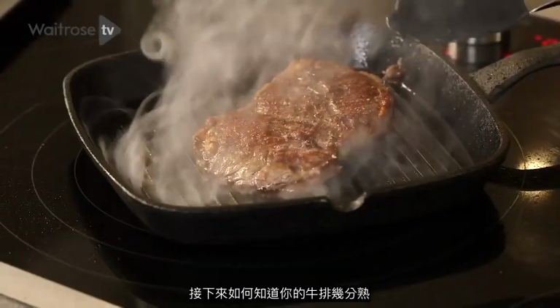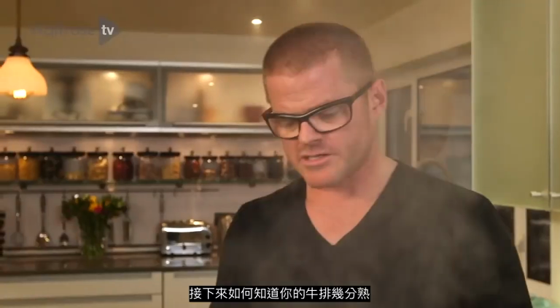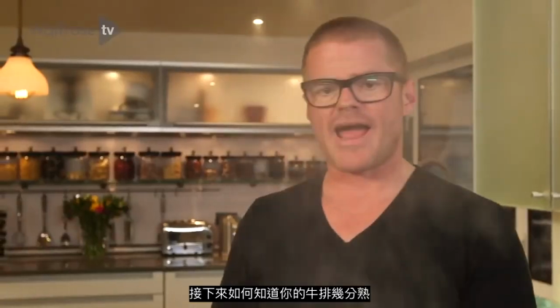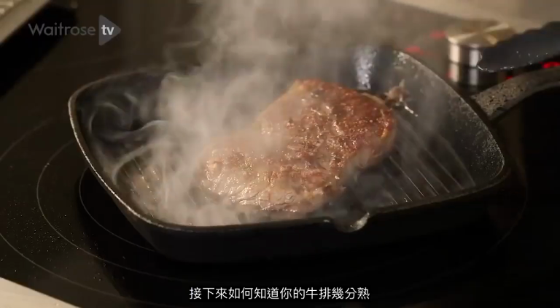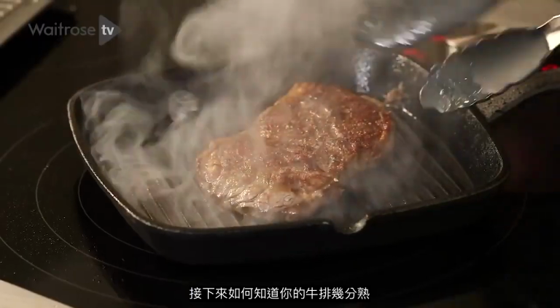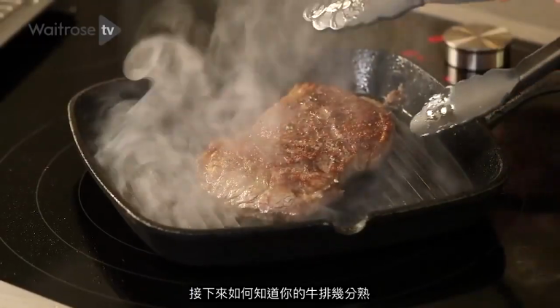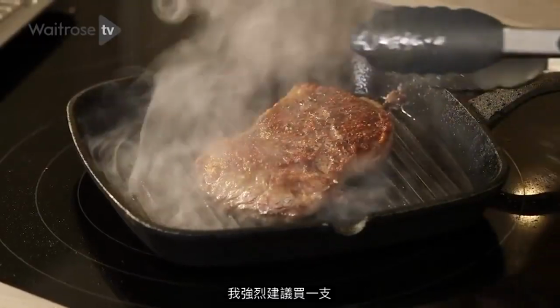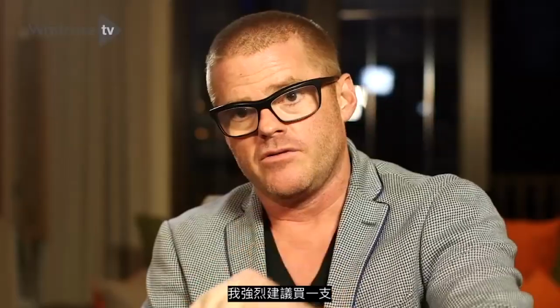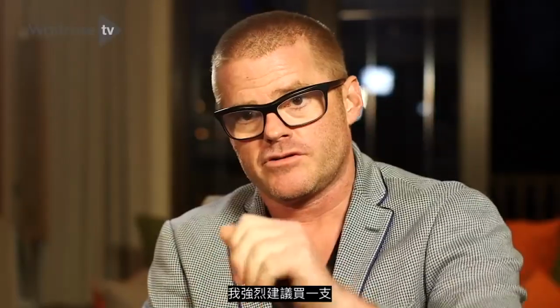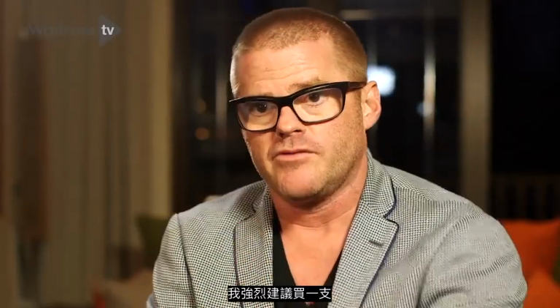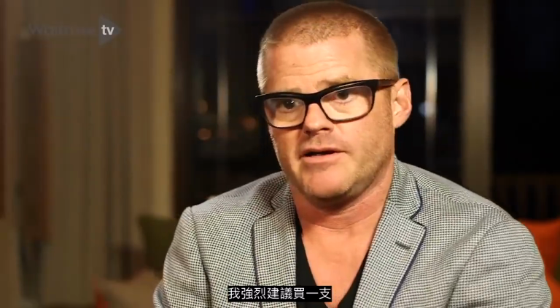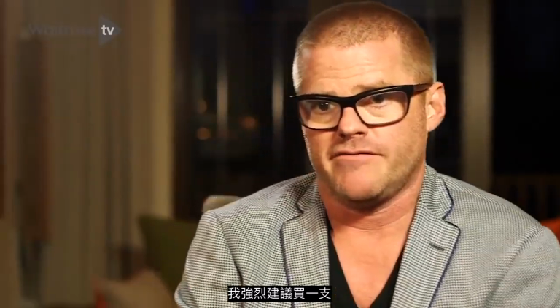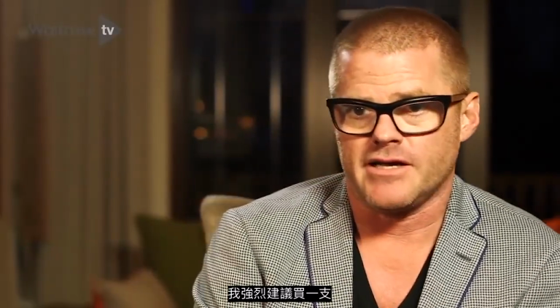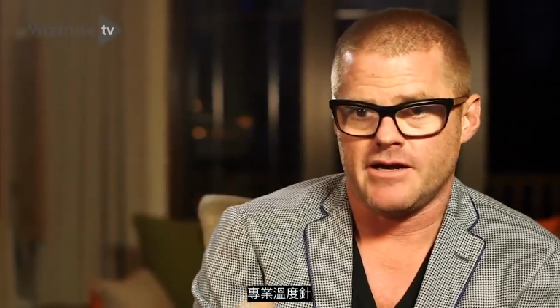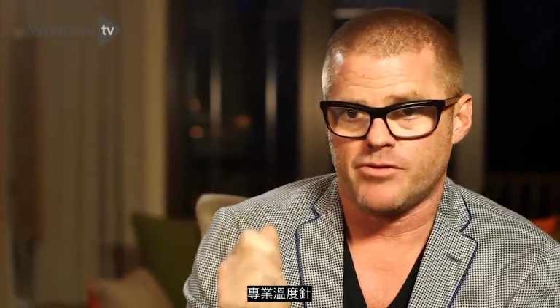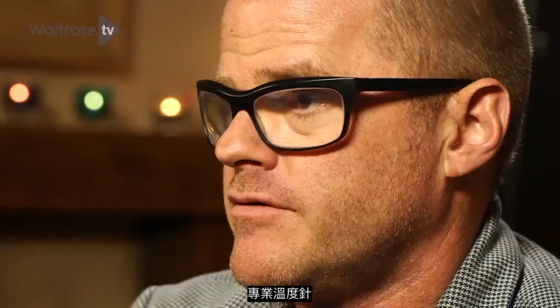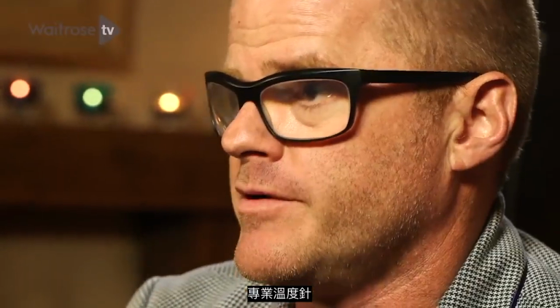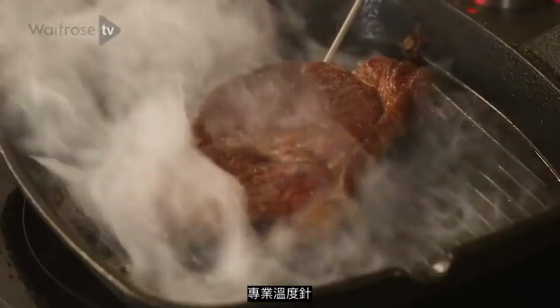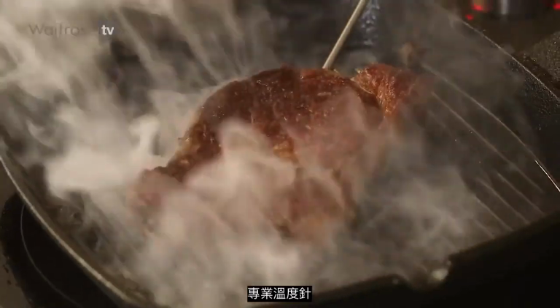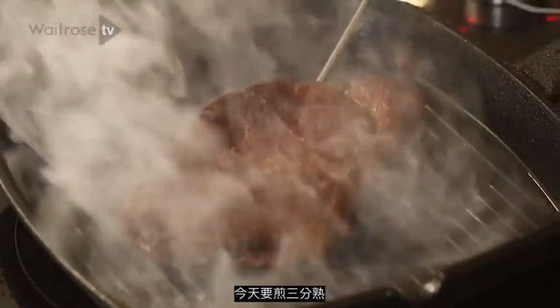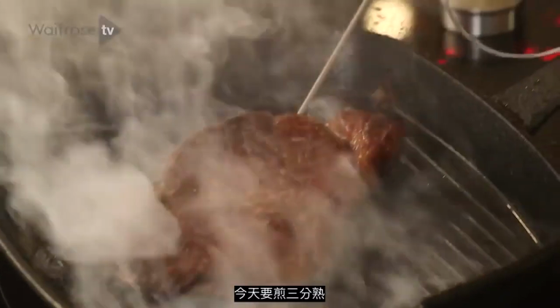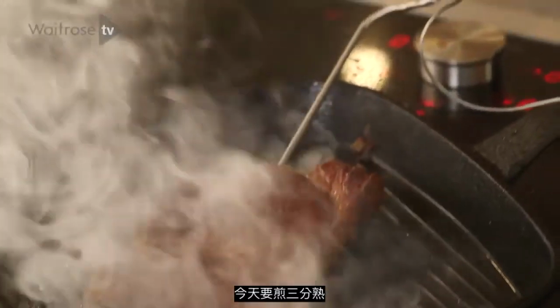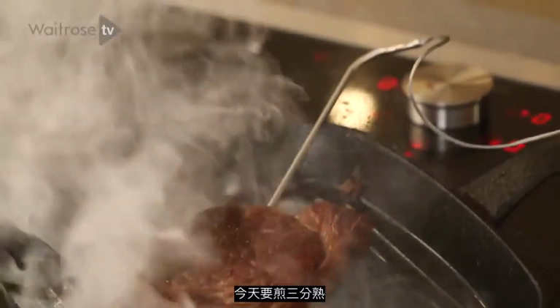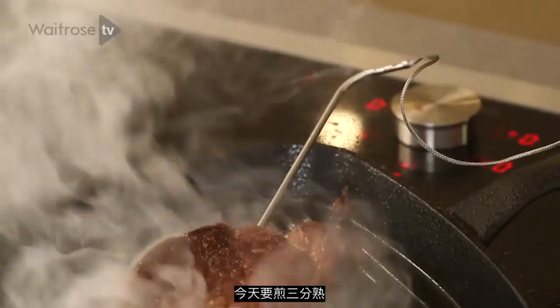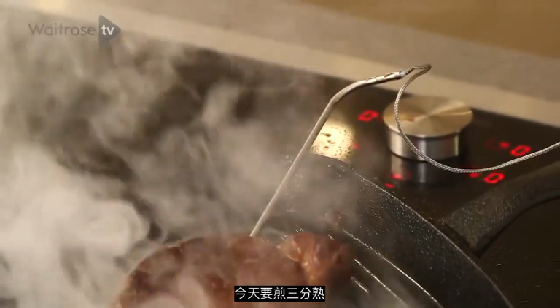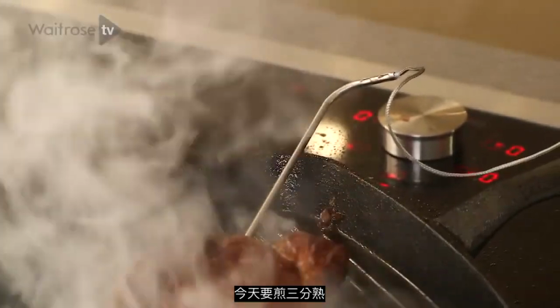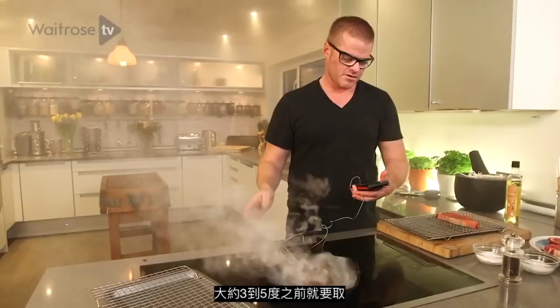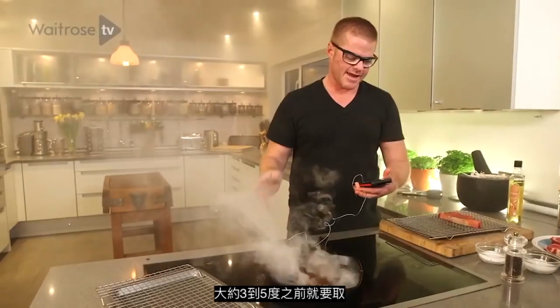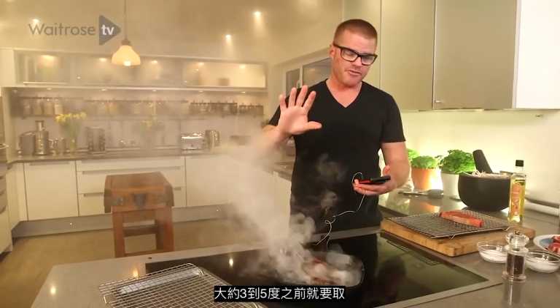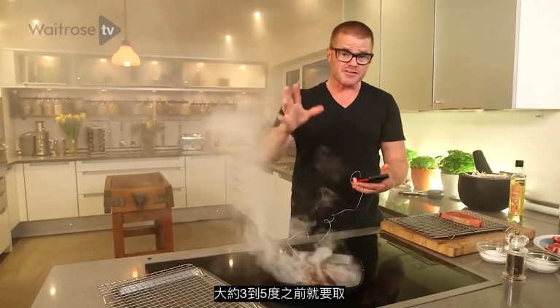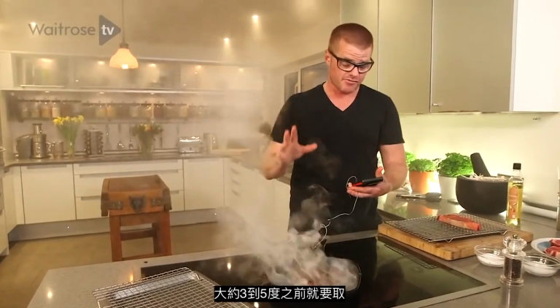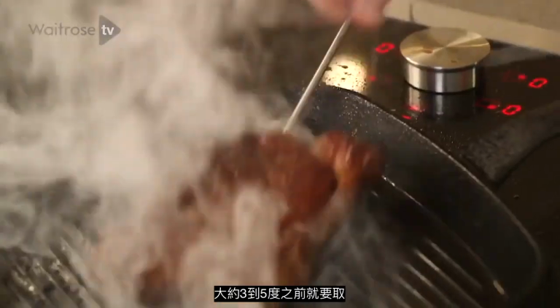Now, don't just decide how you want your steak cooked by feel. I would strongly recommend investing in a pro thermometer. I want the steak to be medium rare, so you've got to take it out three to five degrees before.